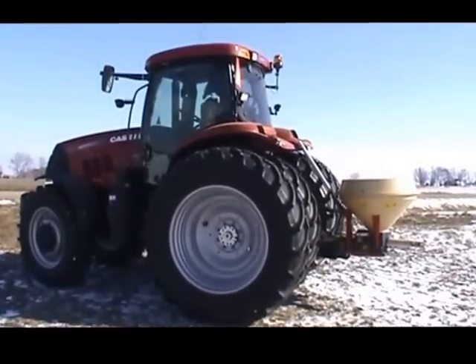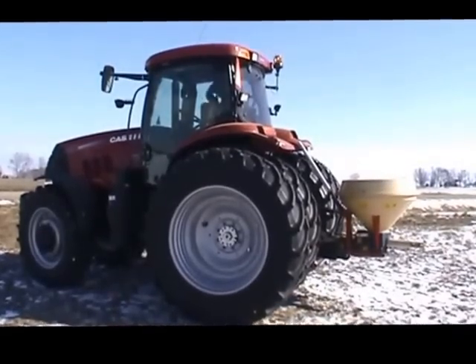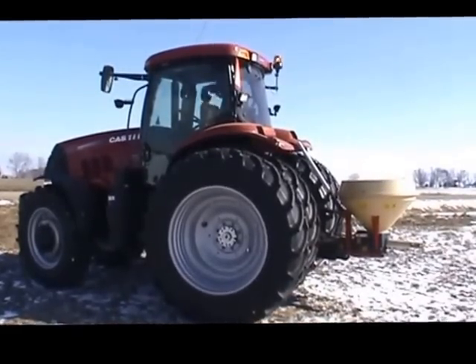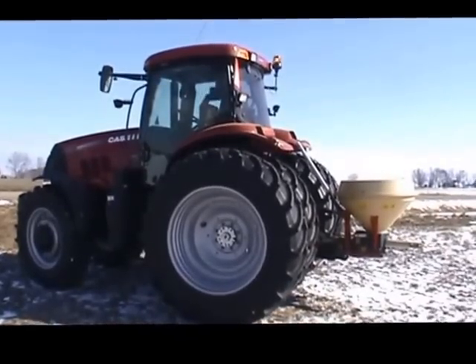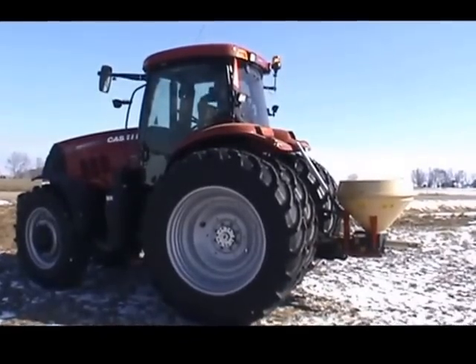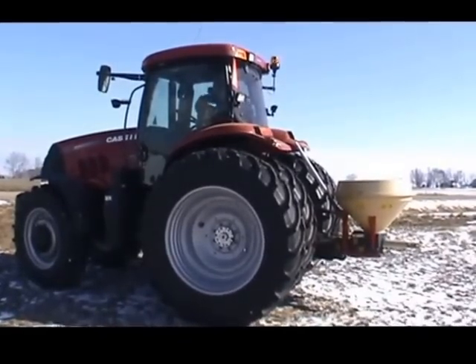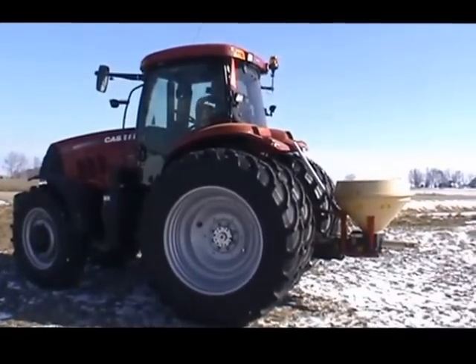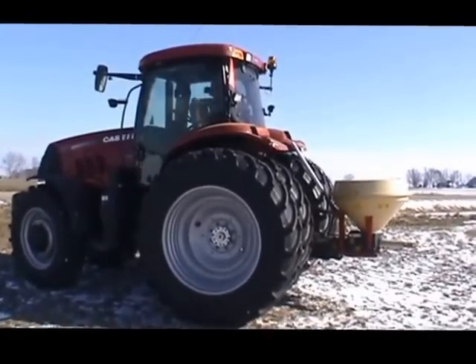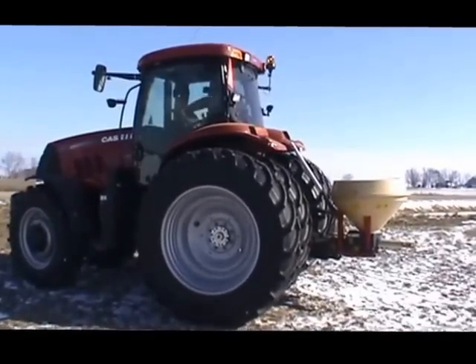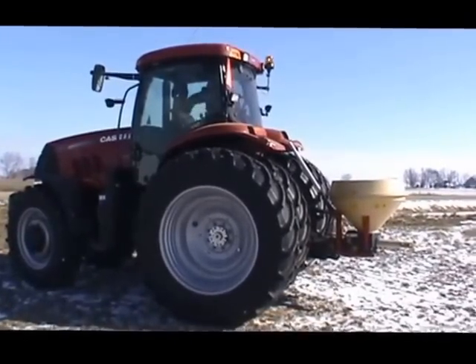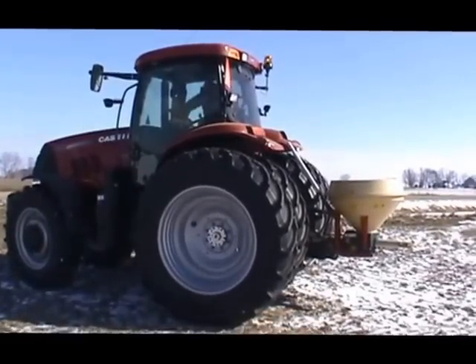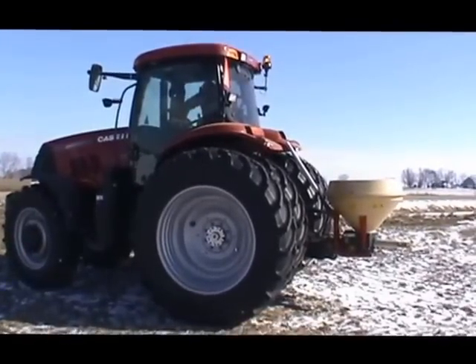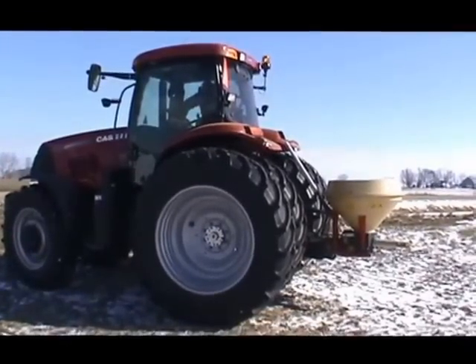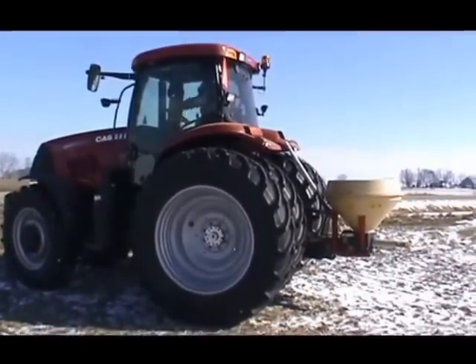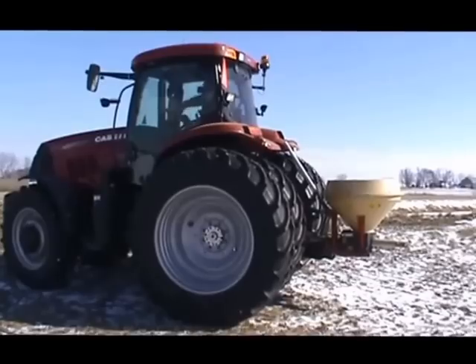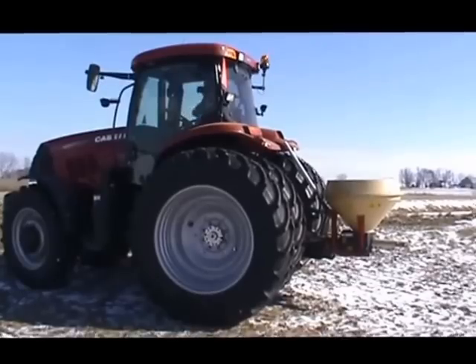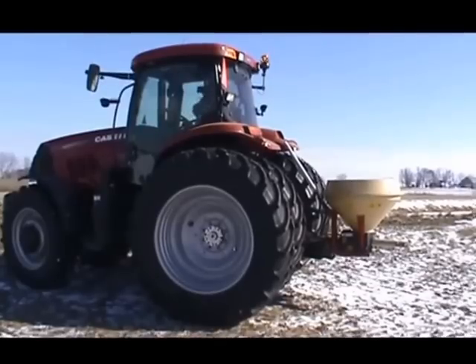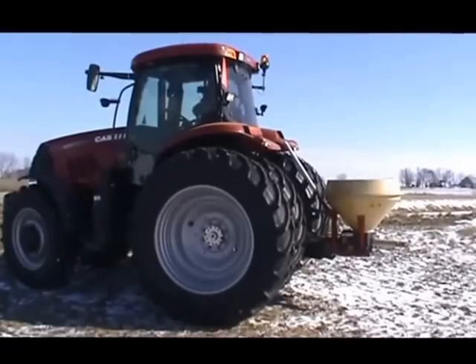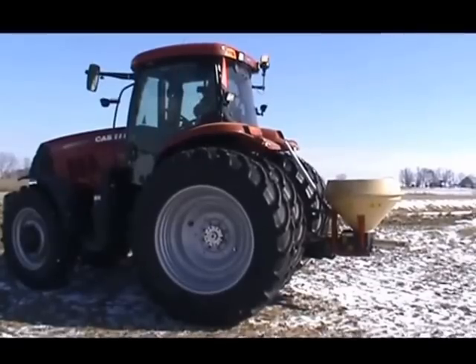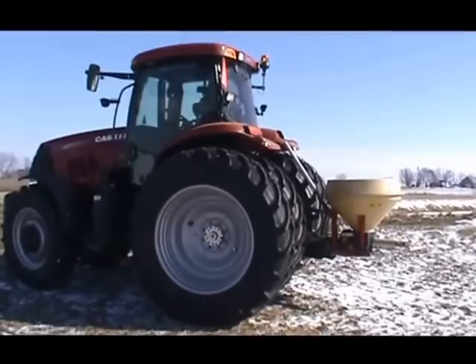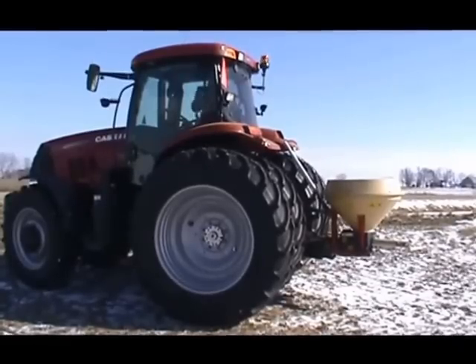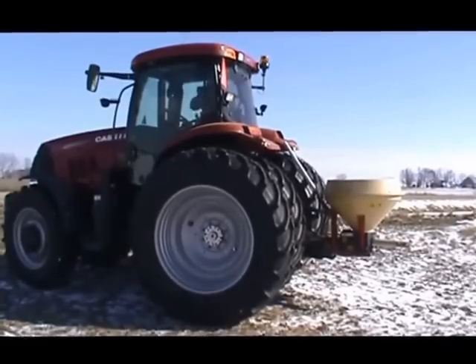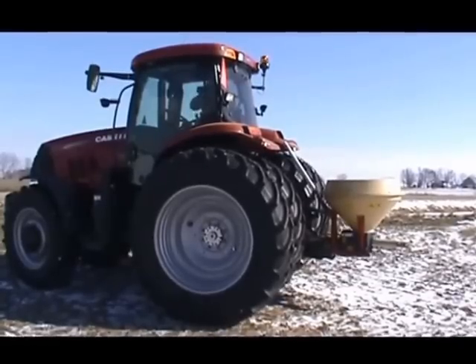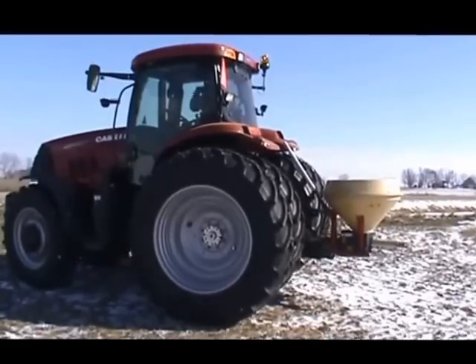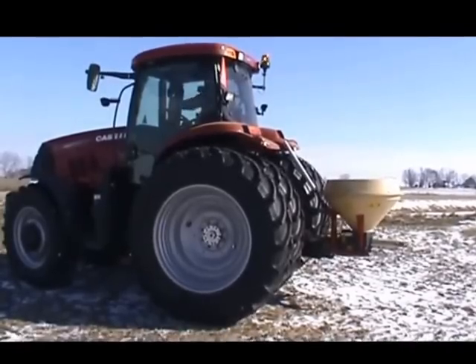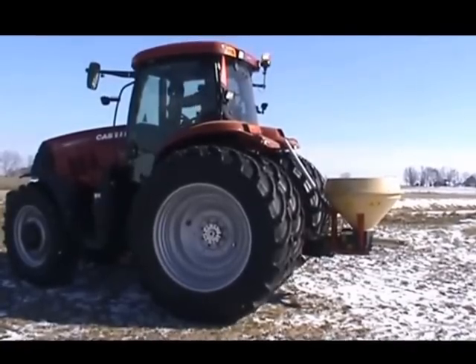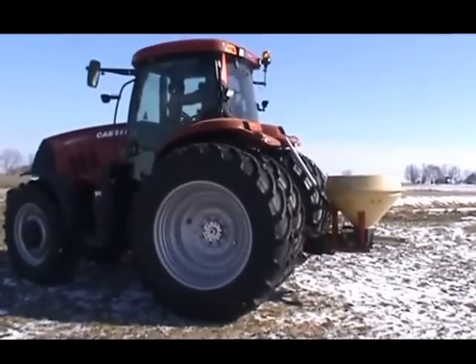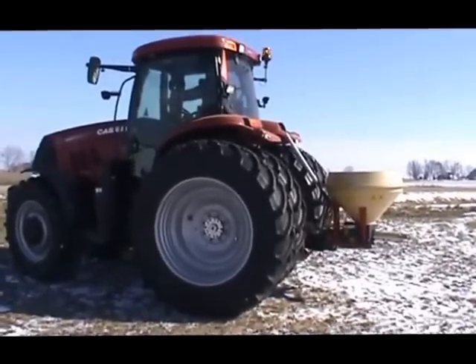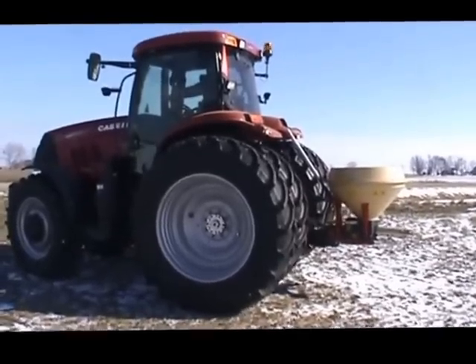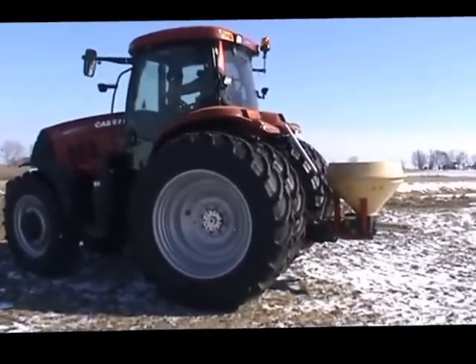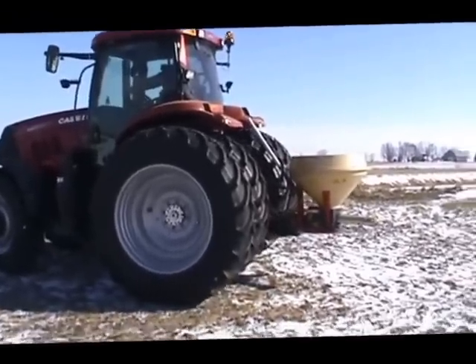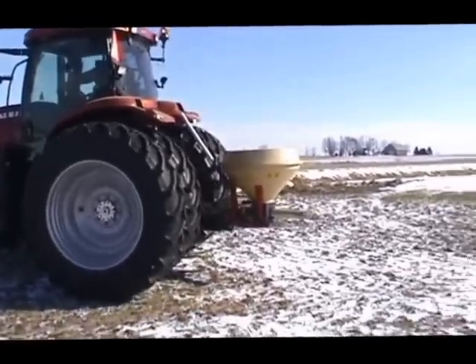Wes is departing. We're just having a look at his rig here — just a simple slinging type spin seeder he used to put that clover seed on this morning.